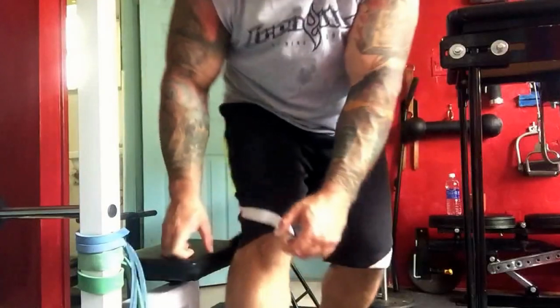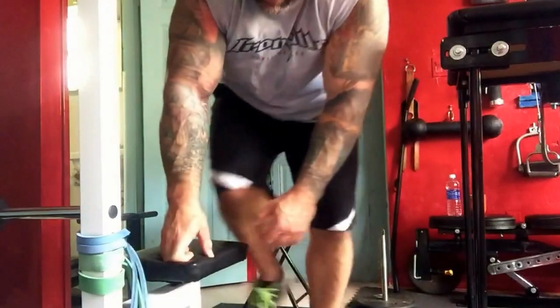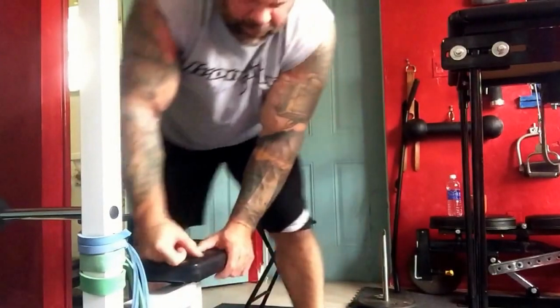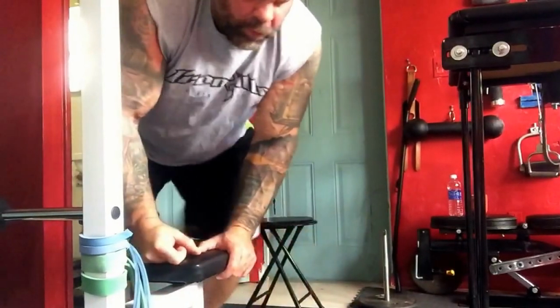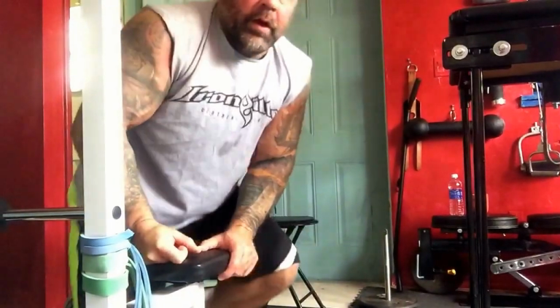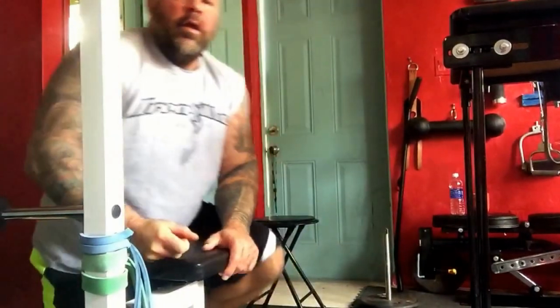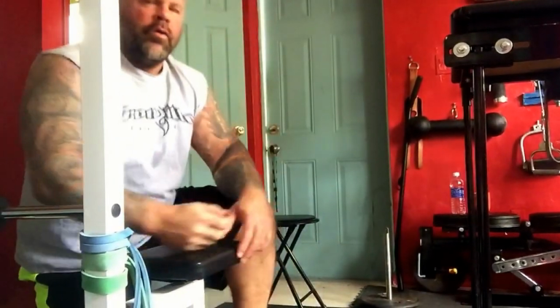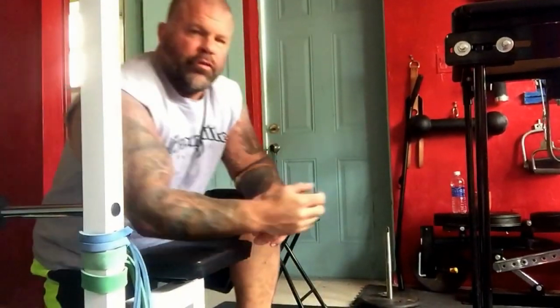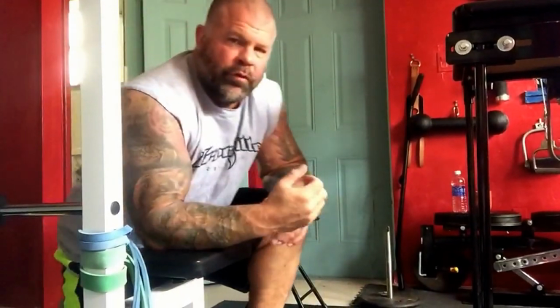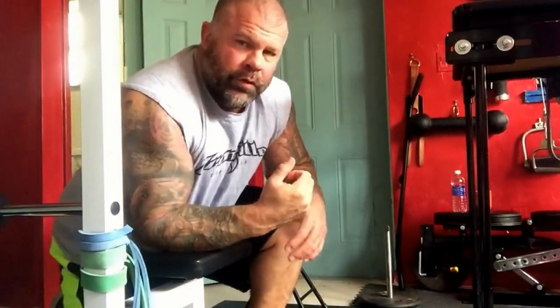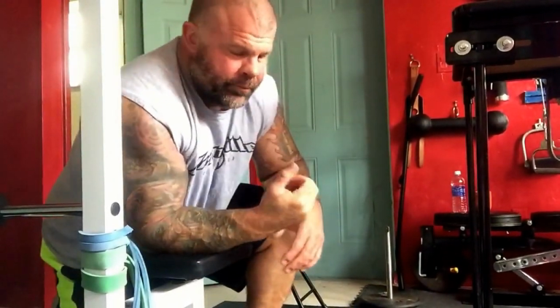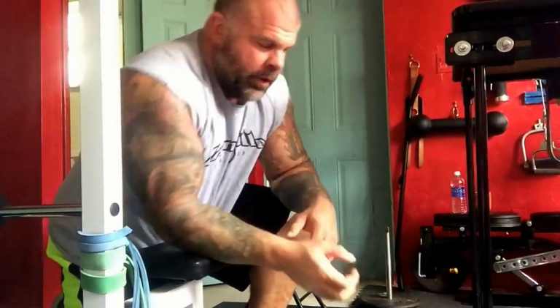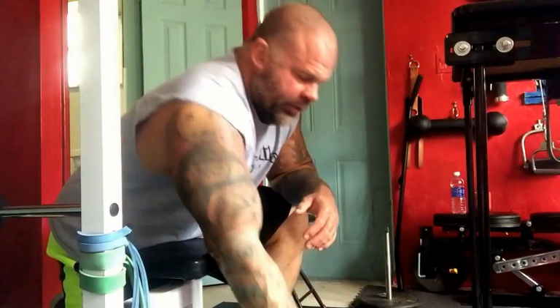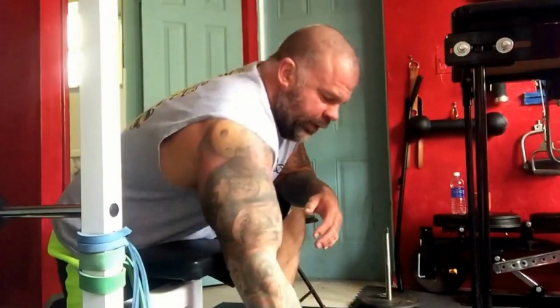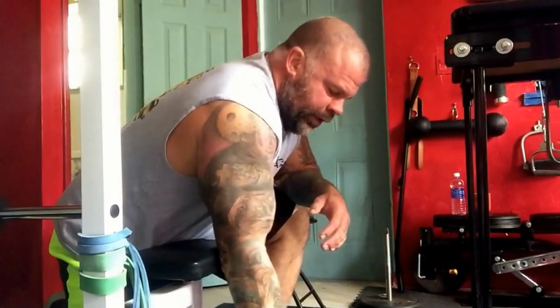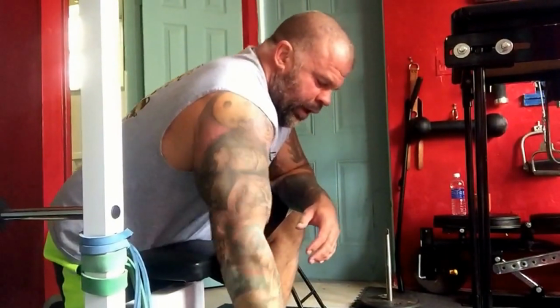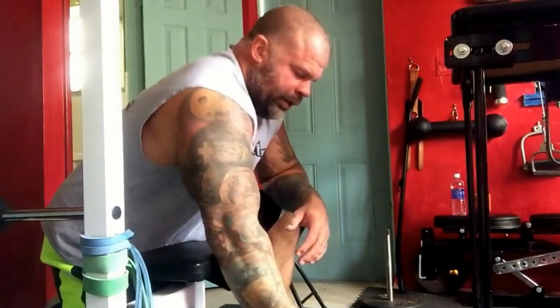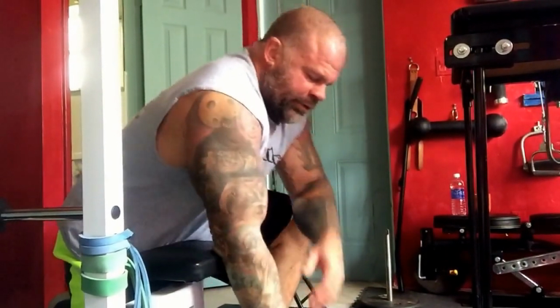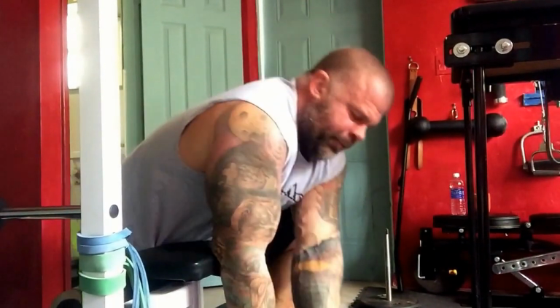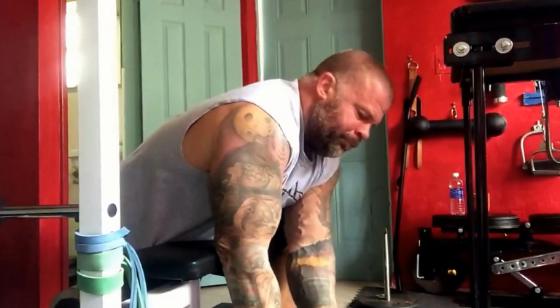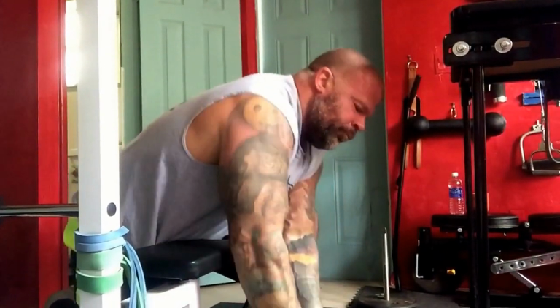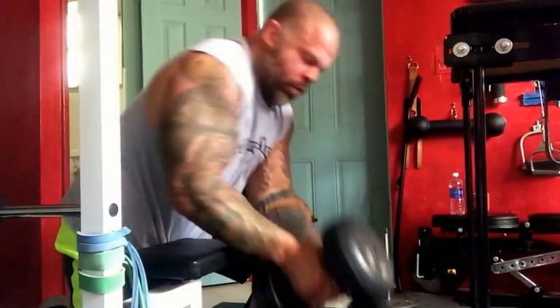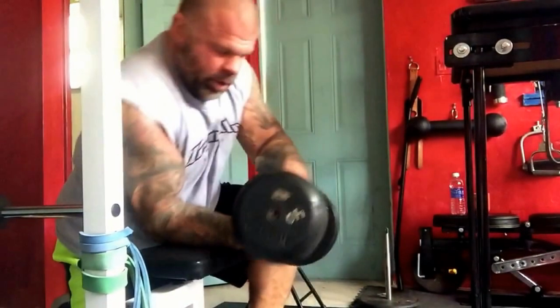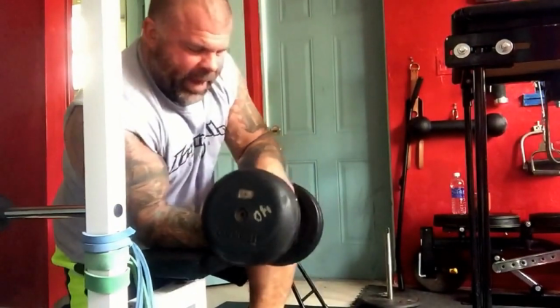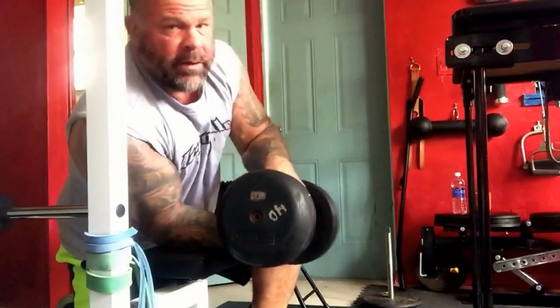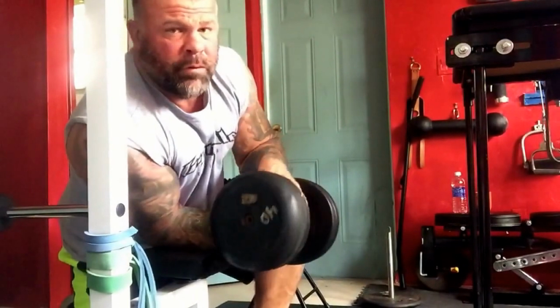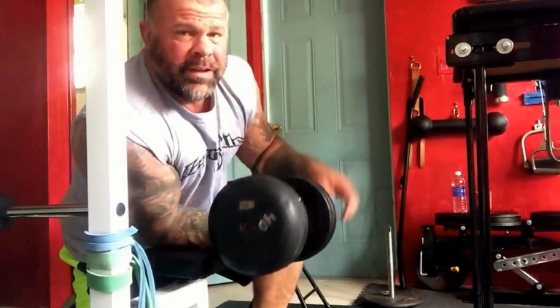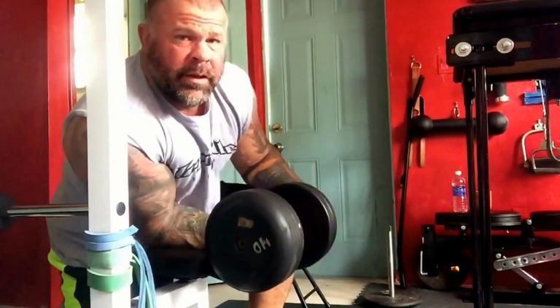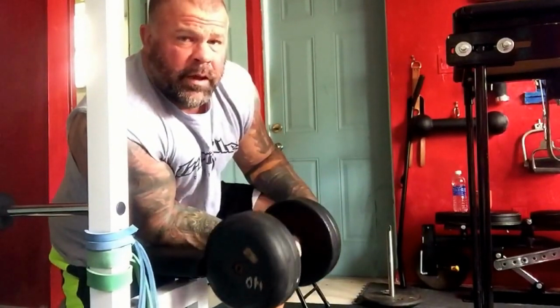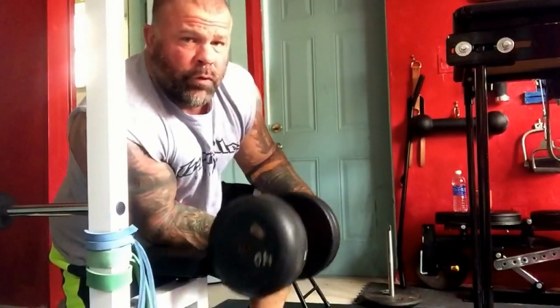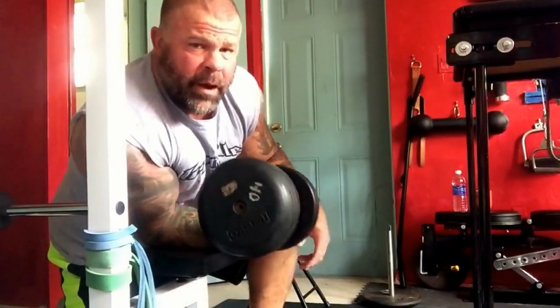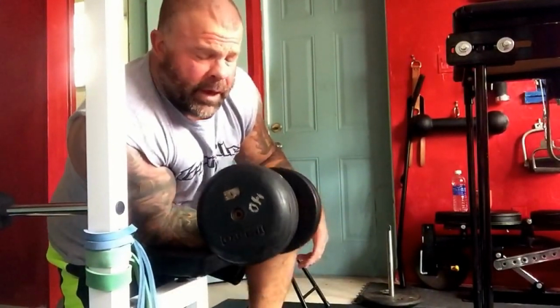Great exercise. I like to perform a traditional wrist curl. Basically, I like to have myself on the pad, elbow tucked in, and just rotate up and down.